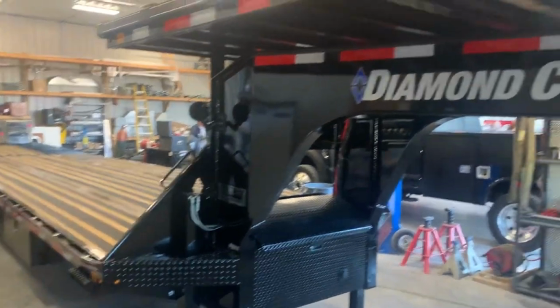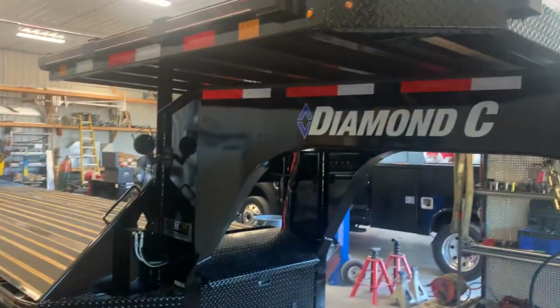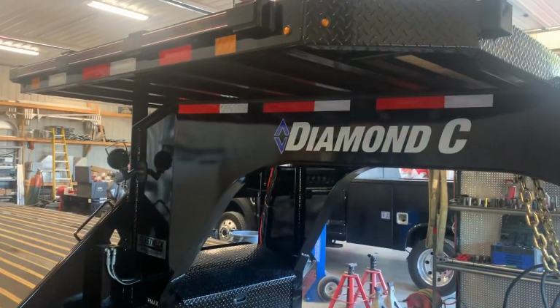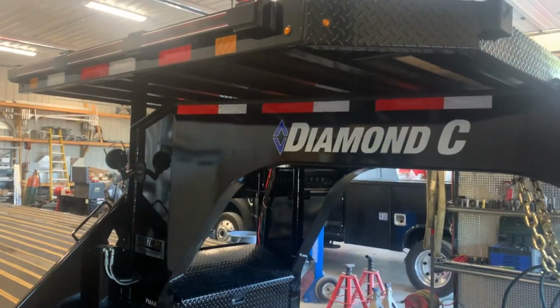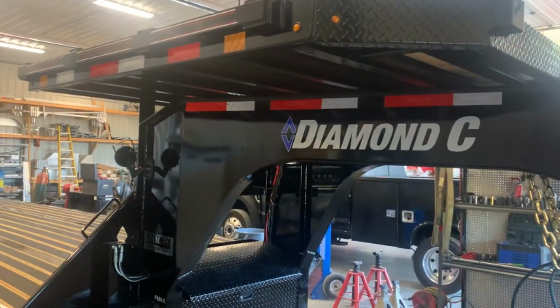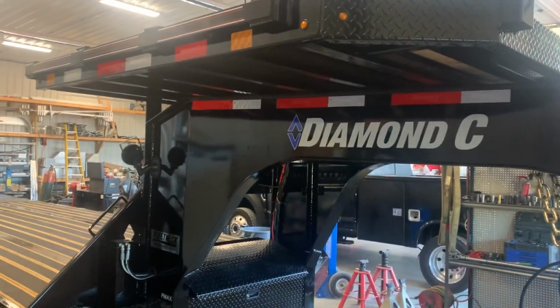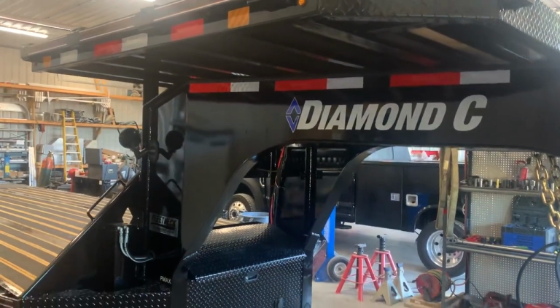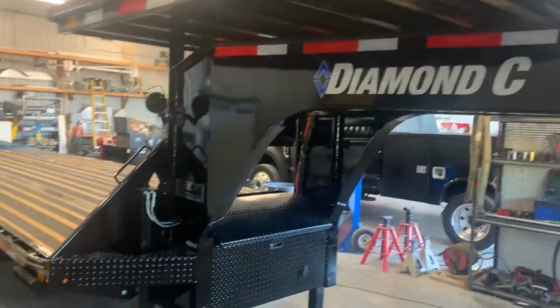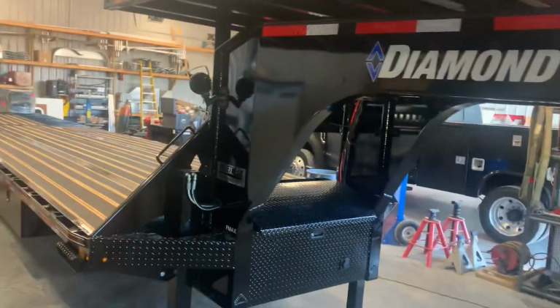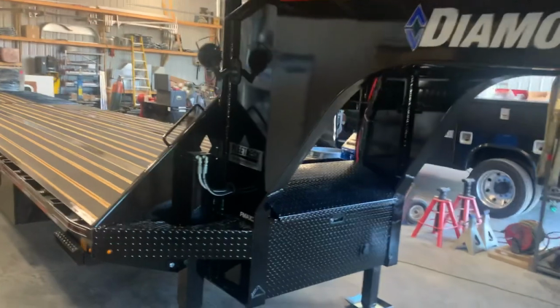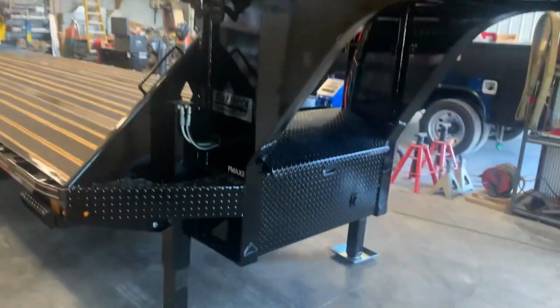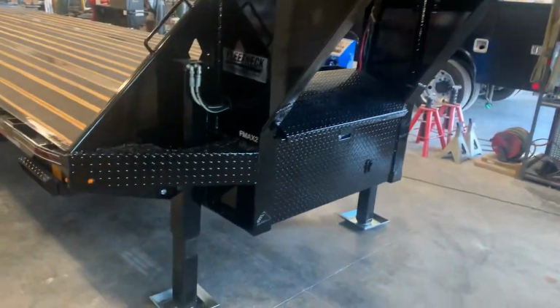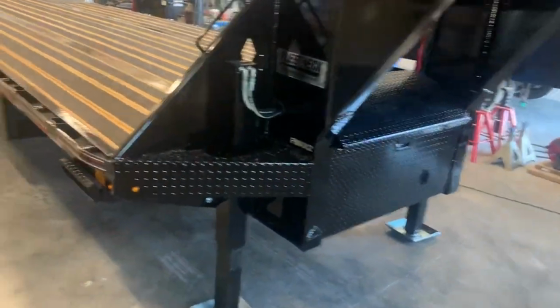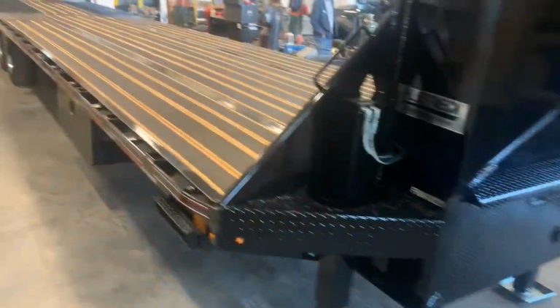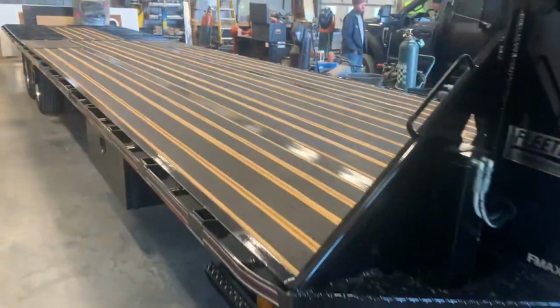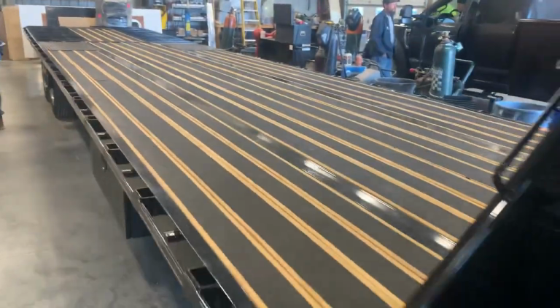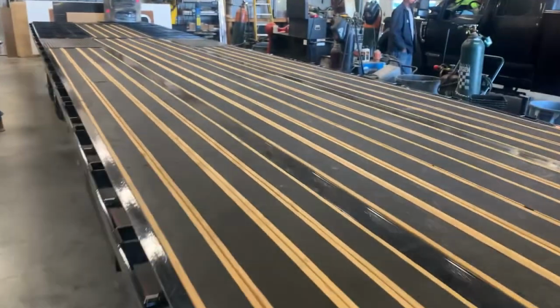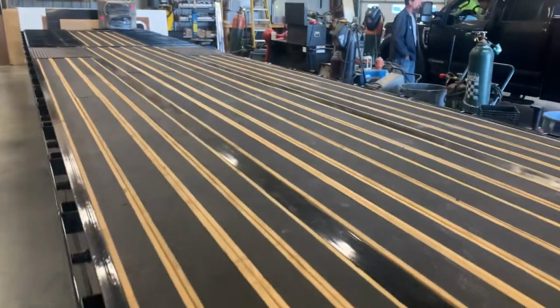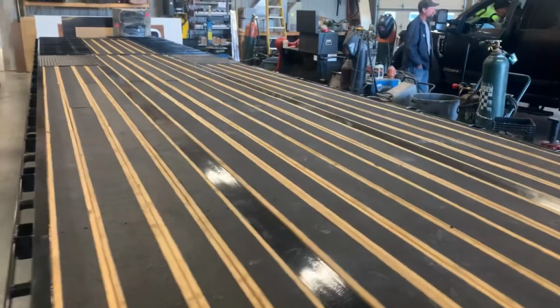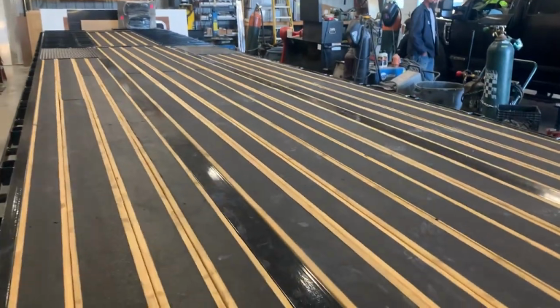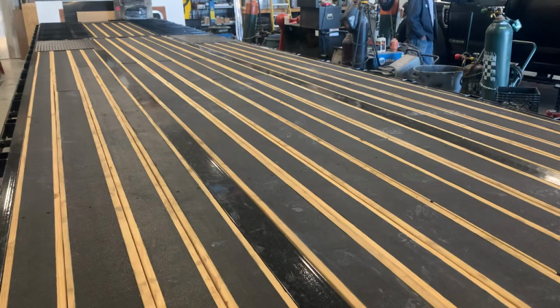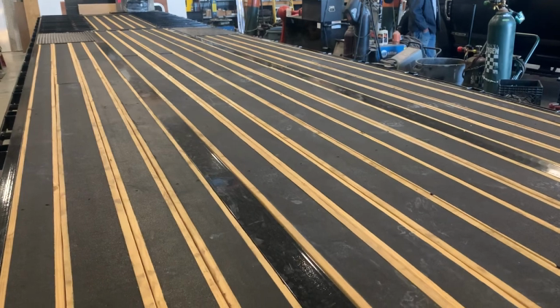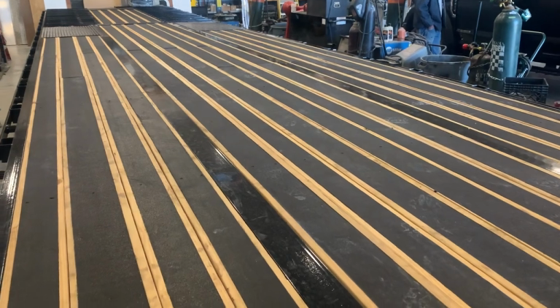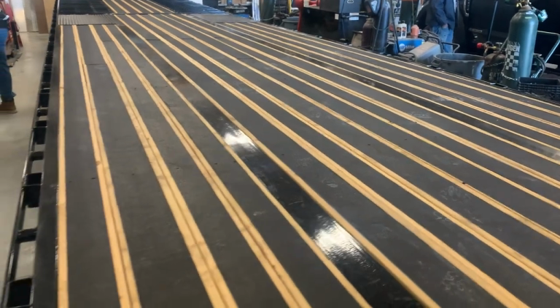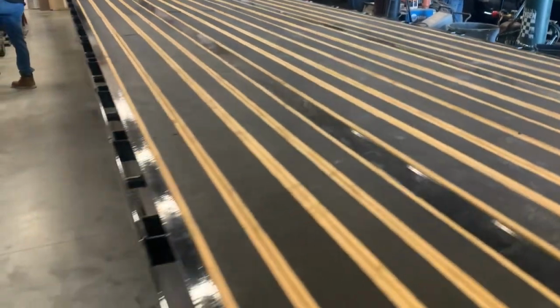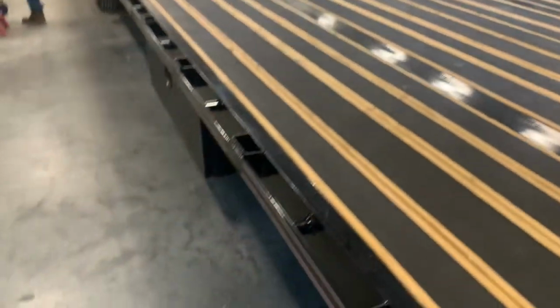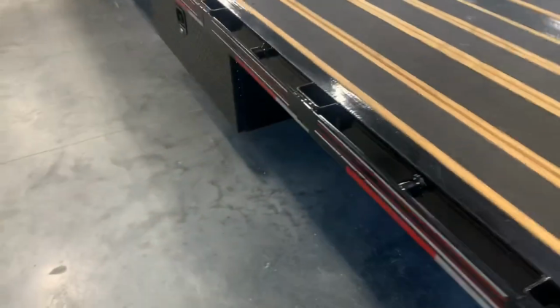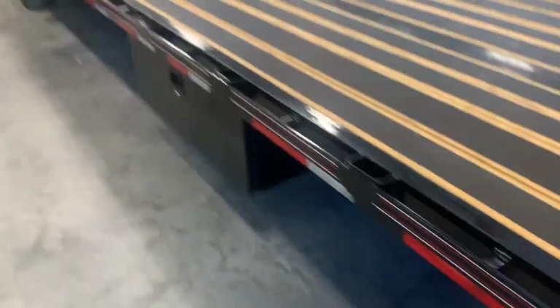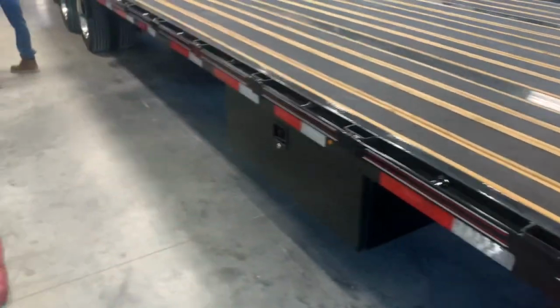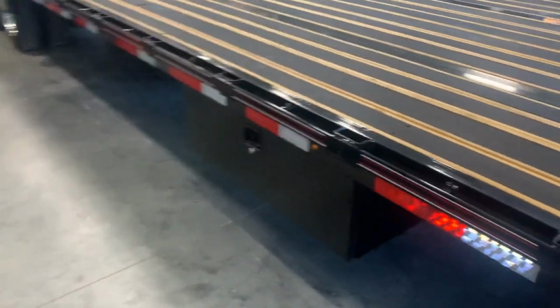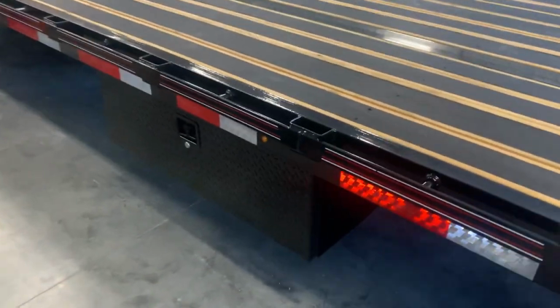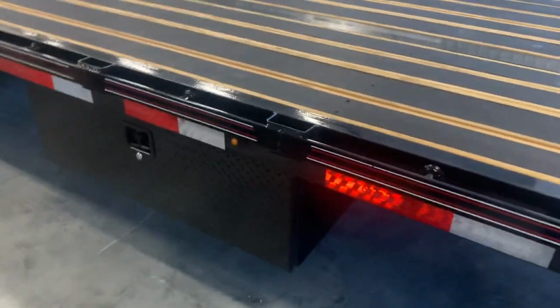He did a deck on the neck, he has the extra lights, hydraulic jacks. Check out the full black wood flooring on it. He has added extra toolboxes underneath it.